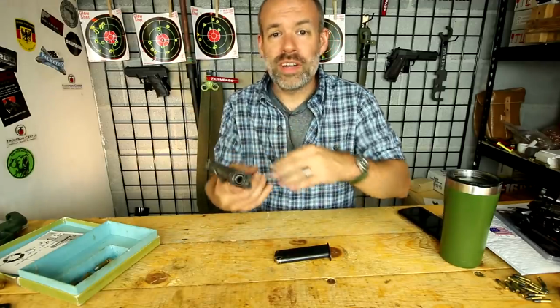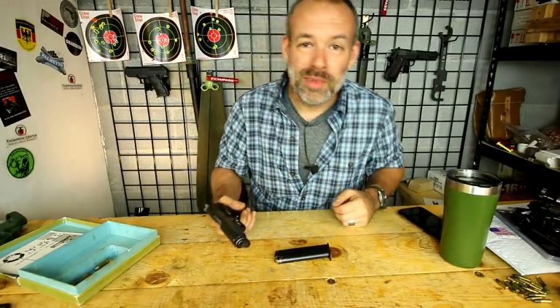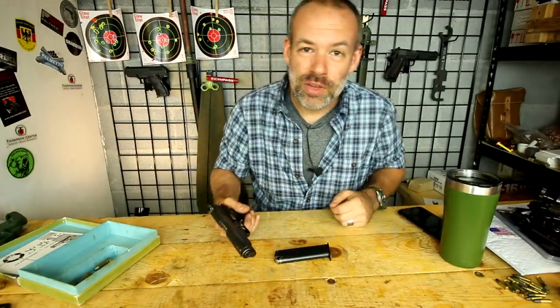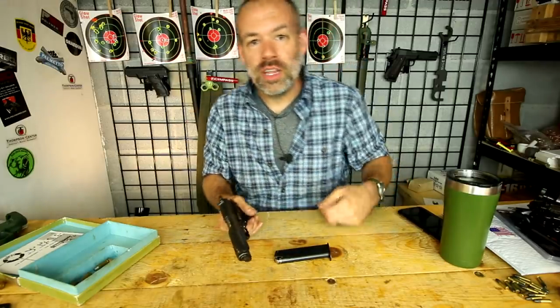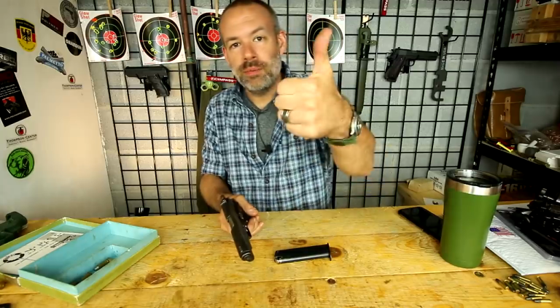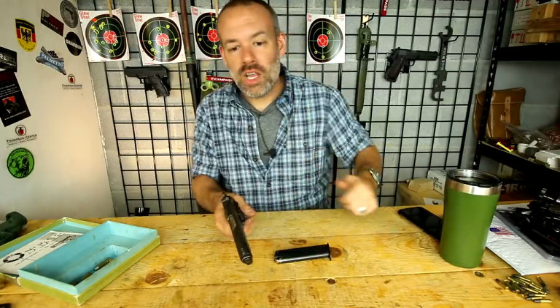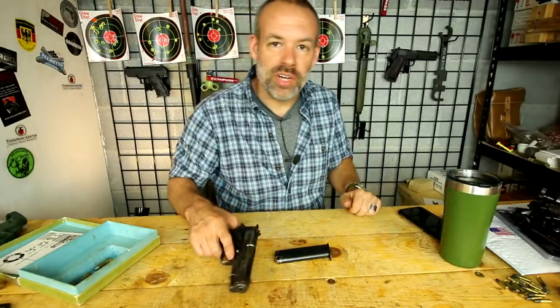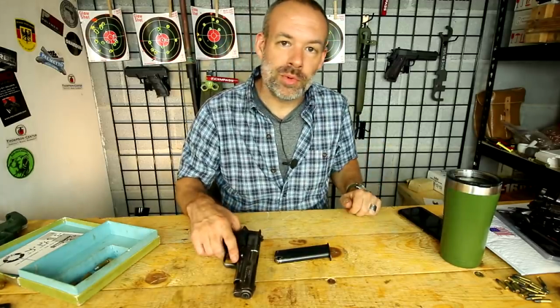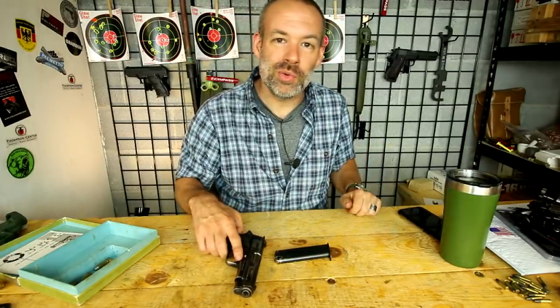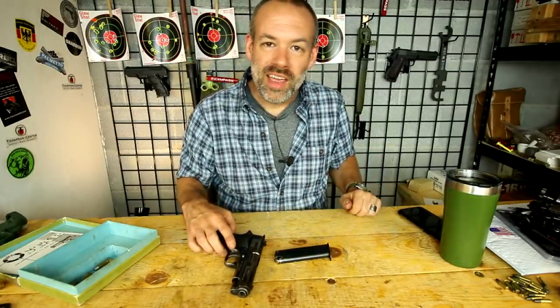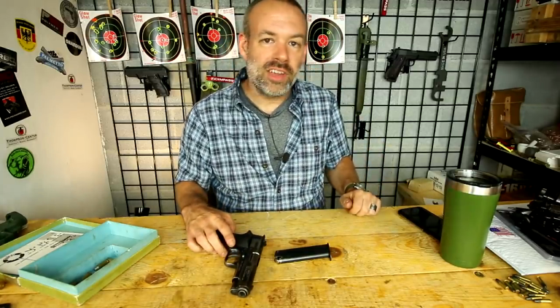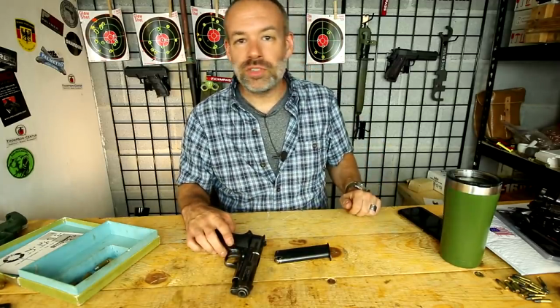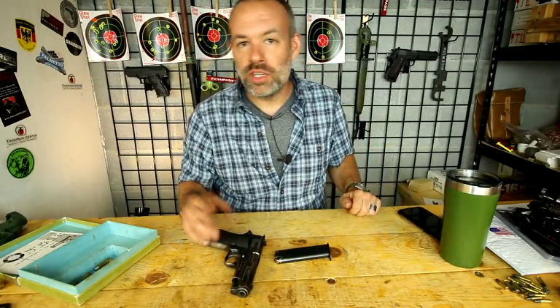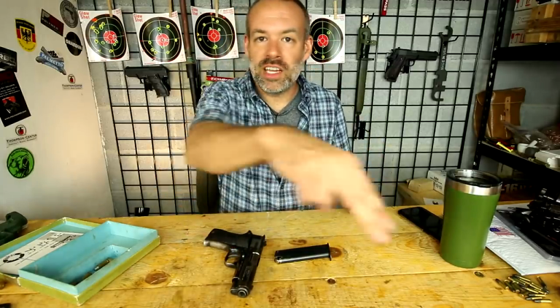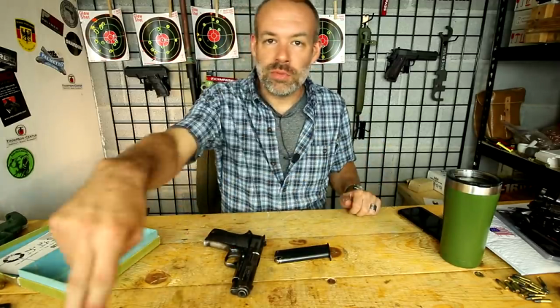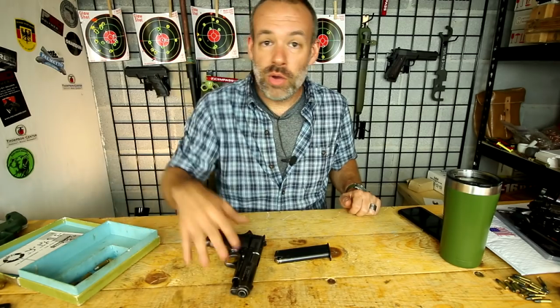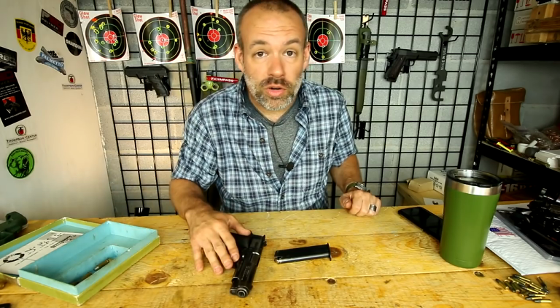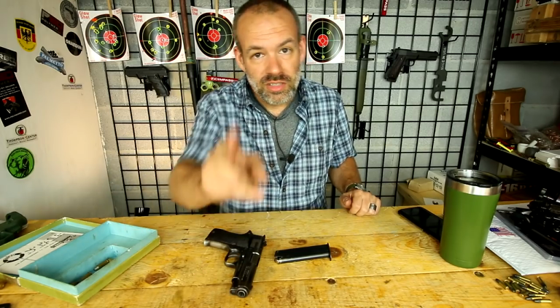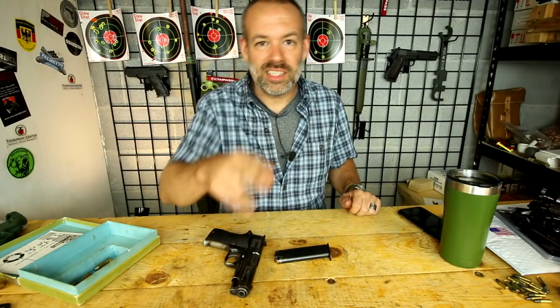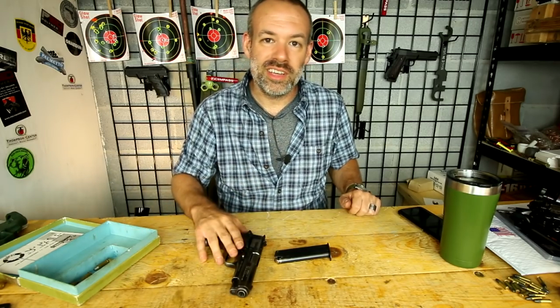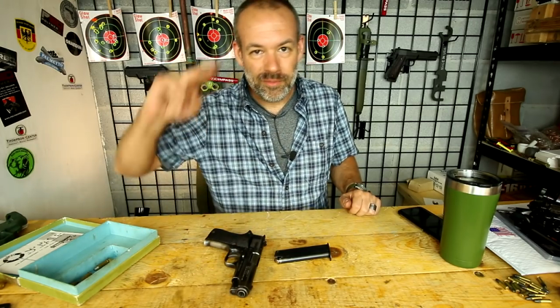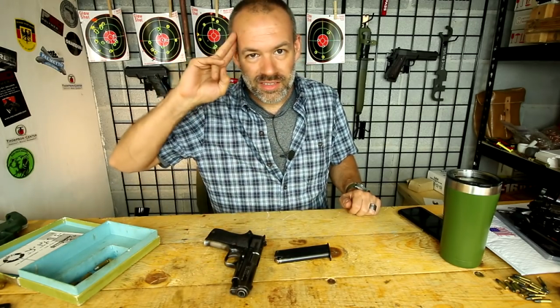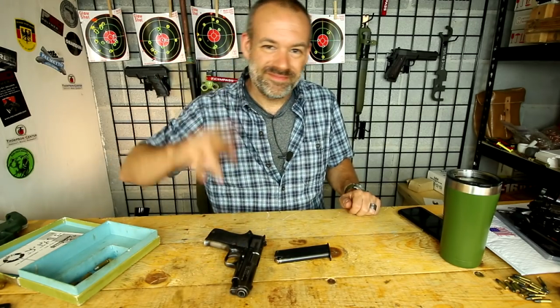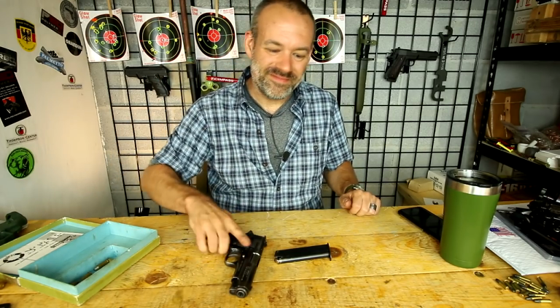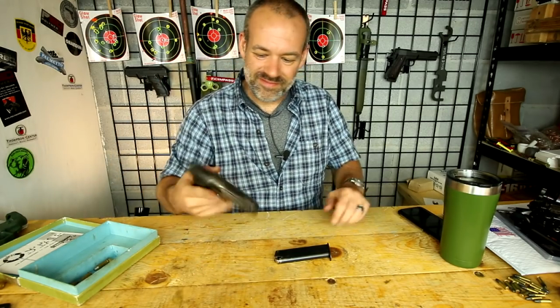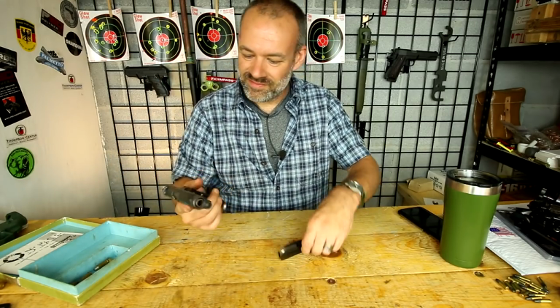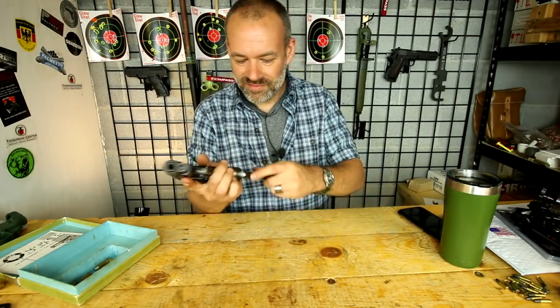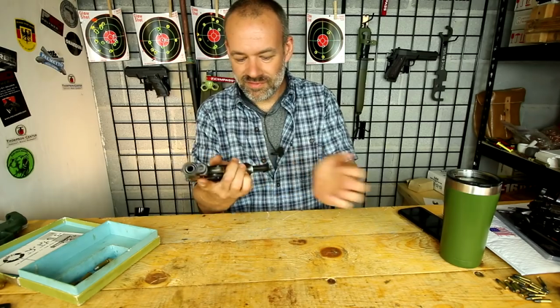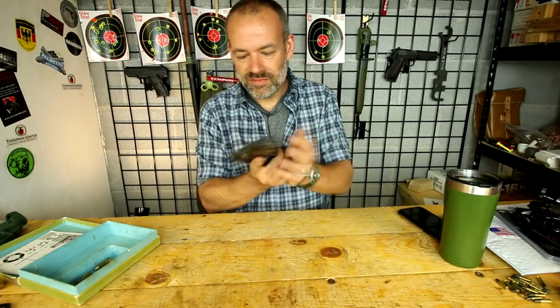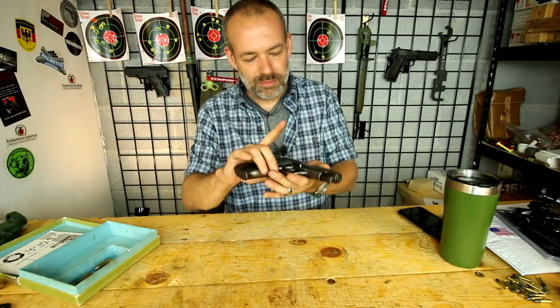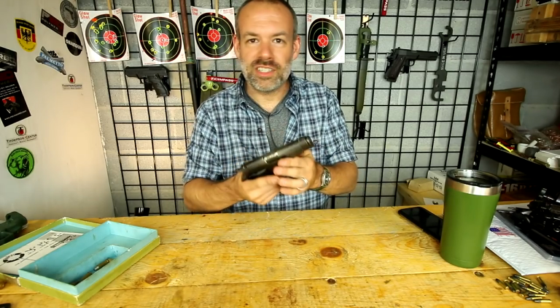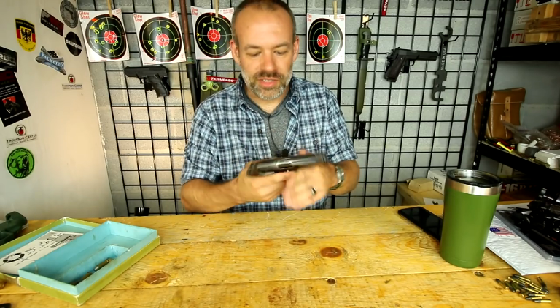Well guys, that's it for me today. I hope you enjoyed it. If you did, give me a like and go subscribe — a lot more is on the way. If you have any comments, questions, or suggestions, leave that in the comment box below the video. You guys have a great day. See ya. Man, I feel like I stole this thing.